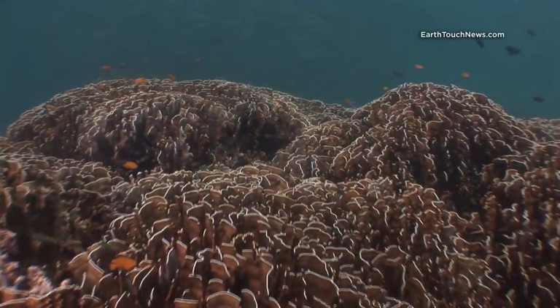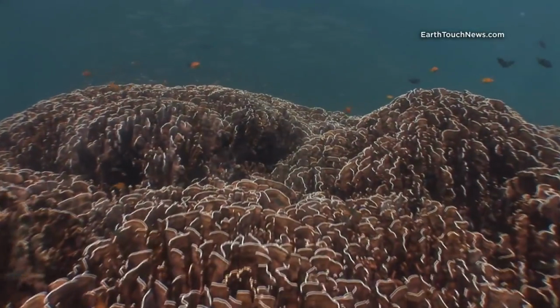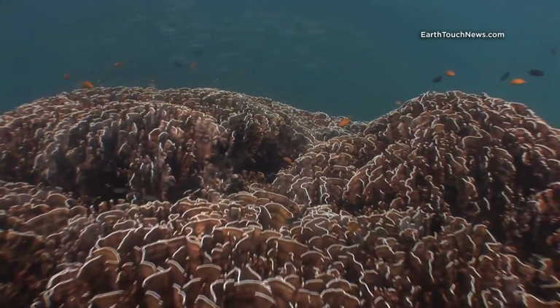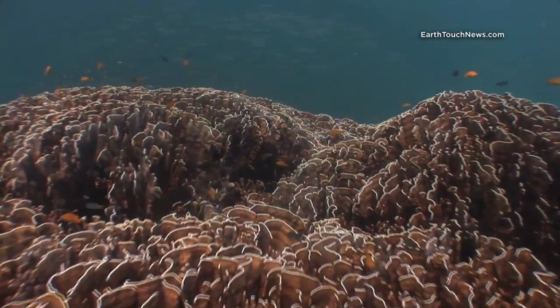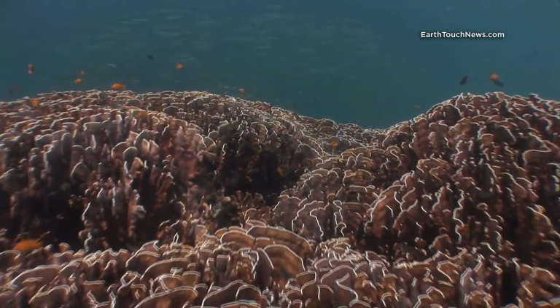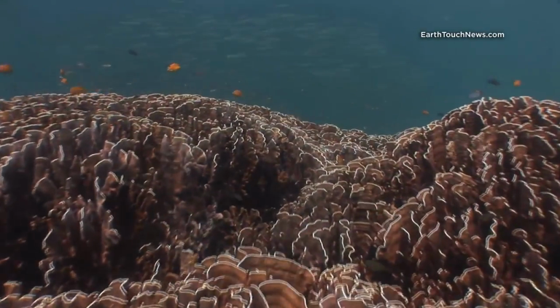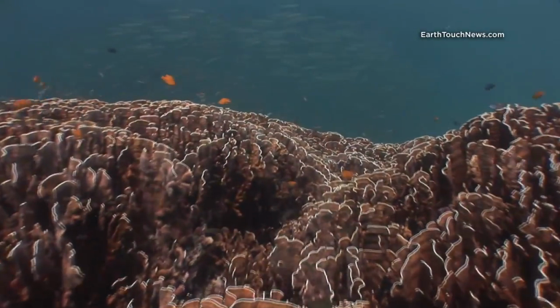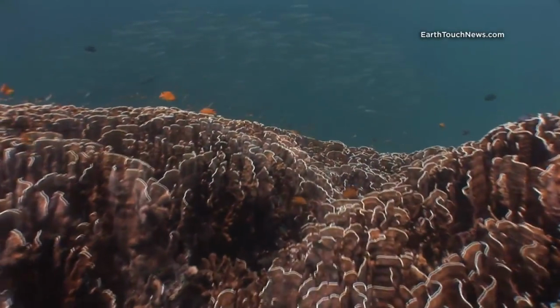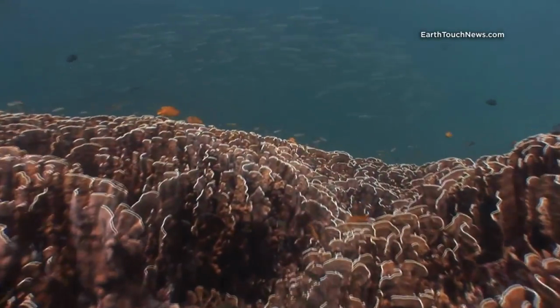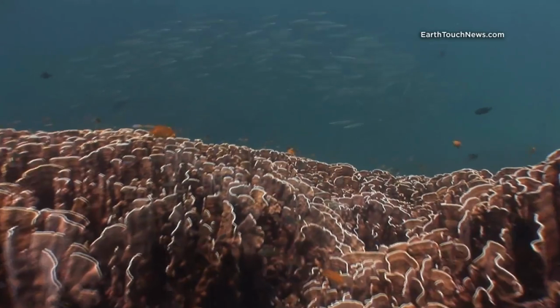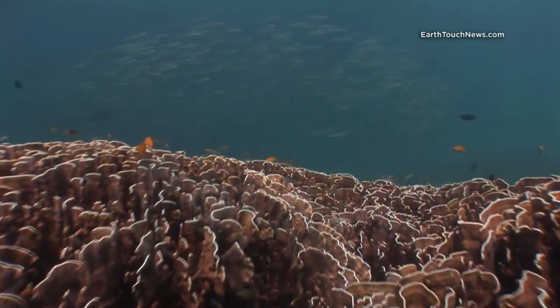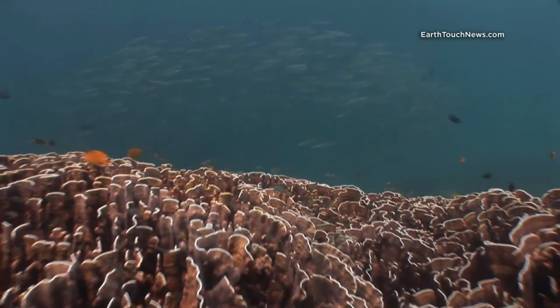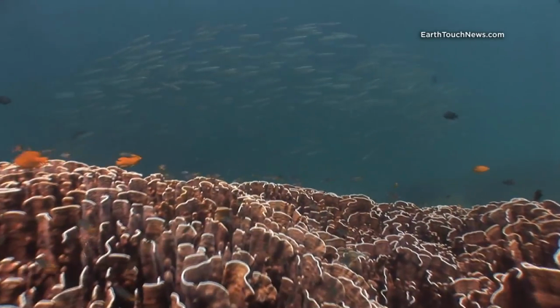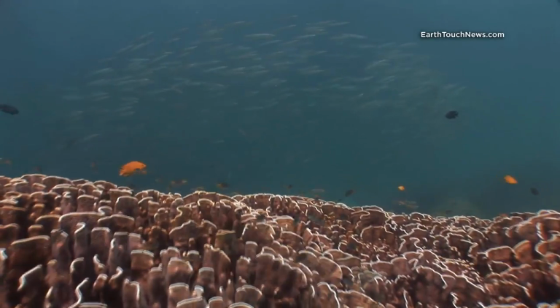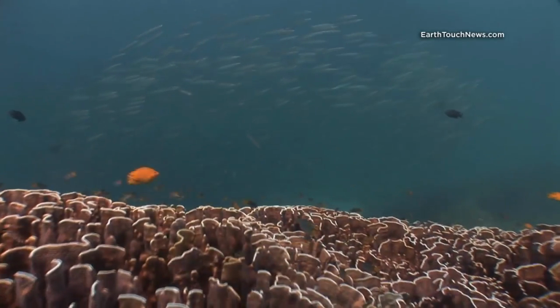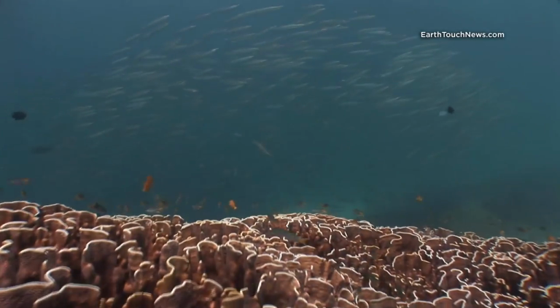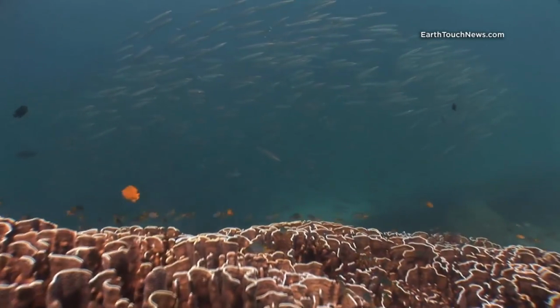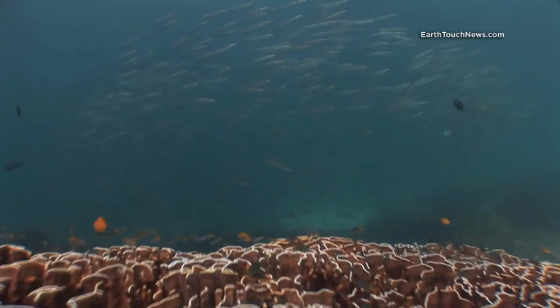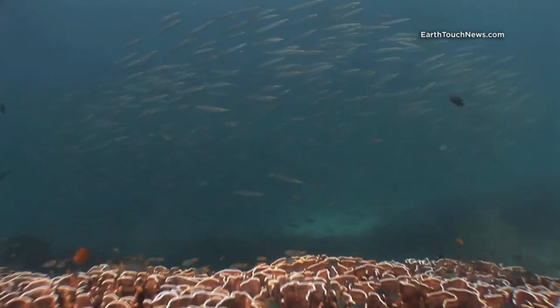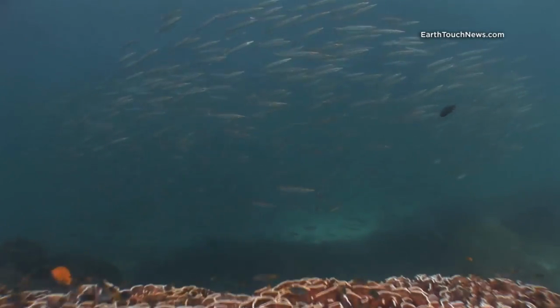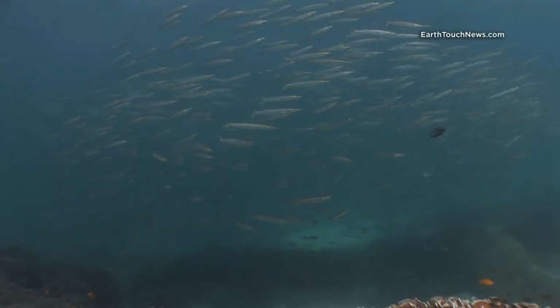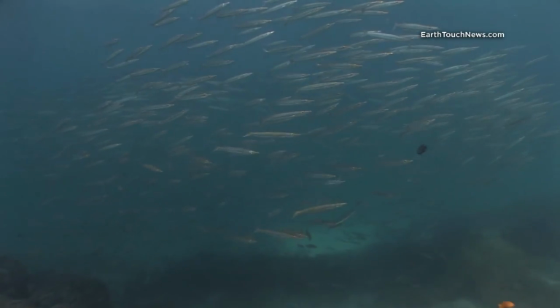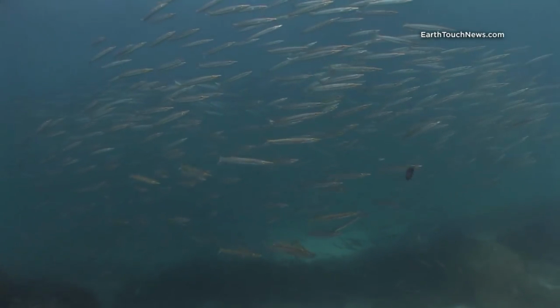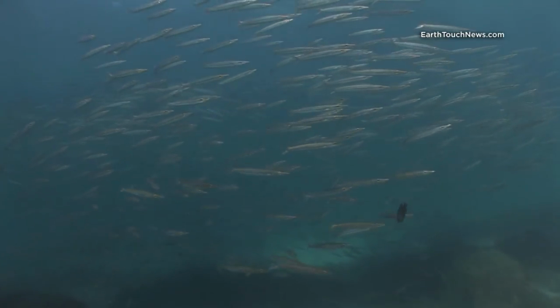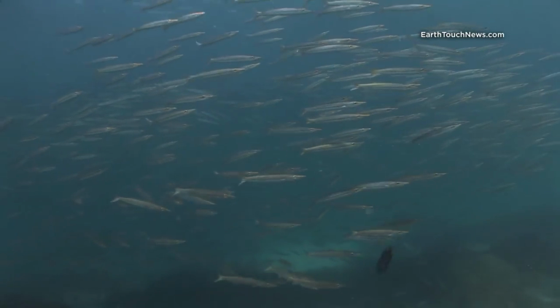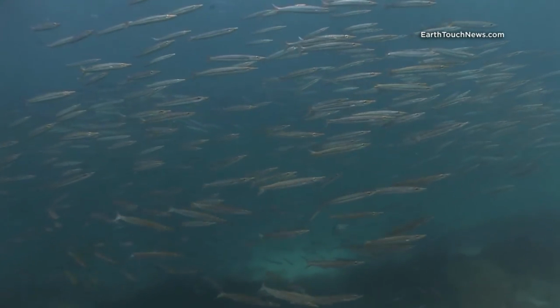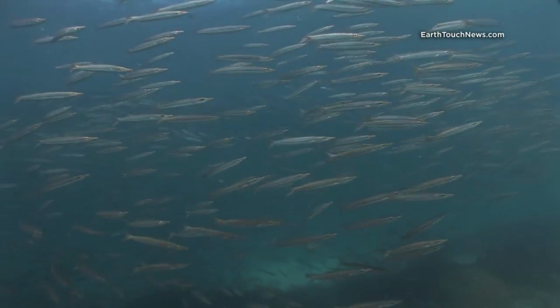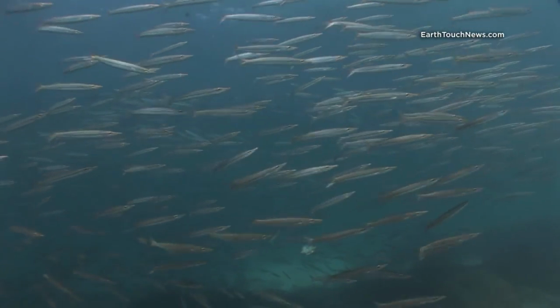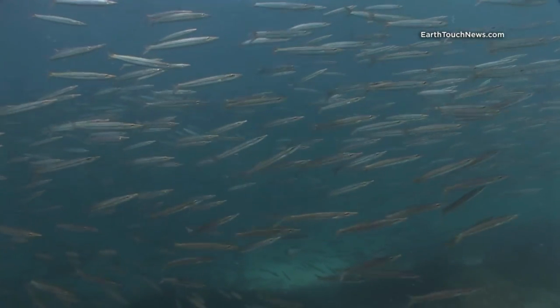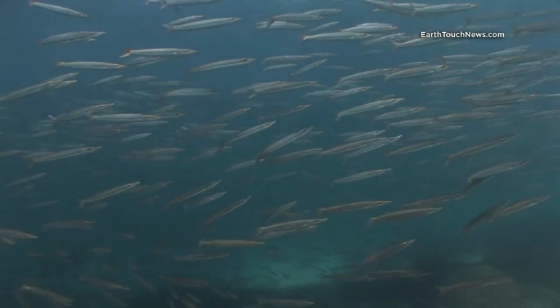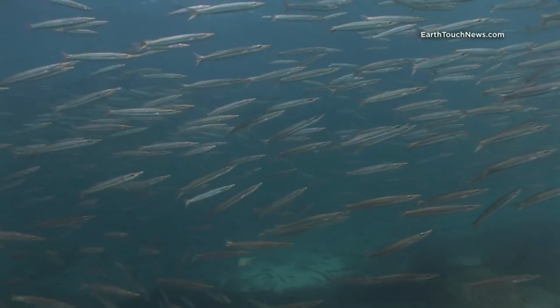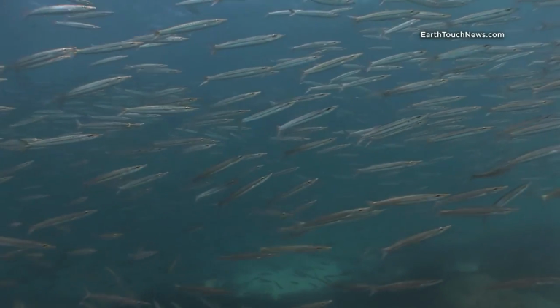This dive is called the Bay in Racha Noi. It's part of the Racha Islands south of Phuket. It's well known for its large fields of fire coral. The first thing we come across are these yellowtail barracuda in very shallow water.